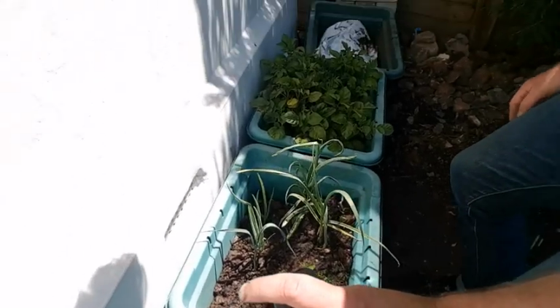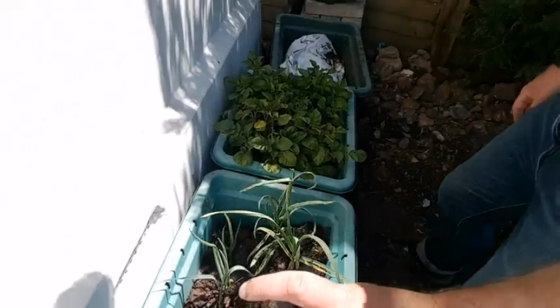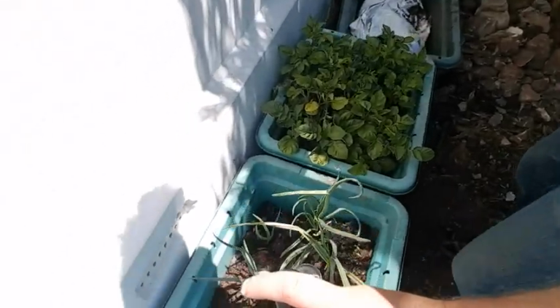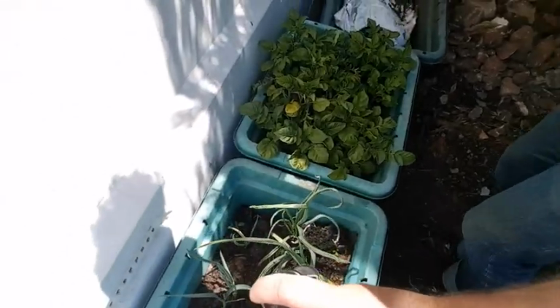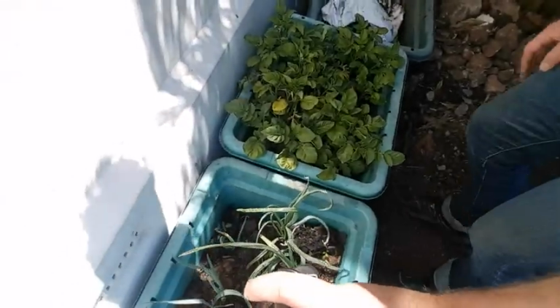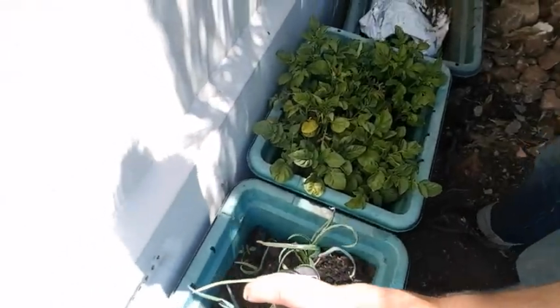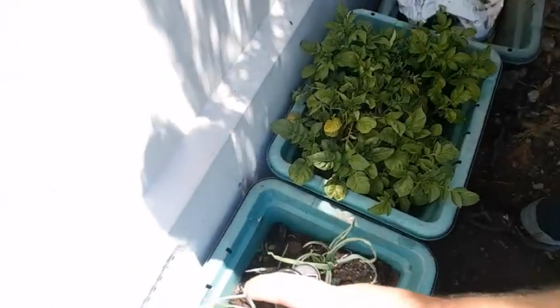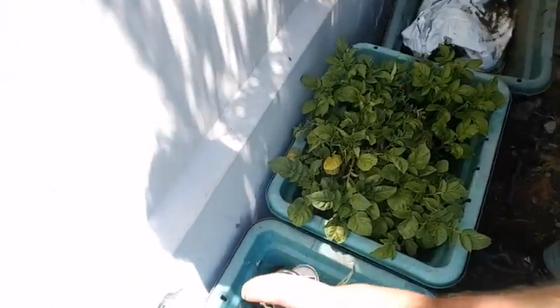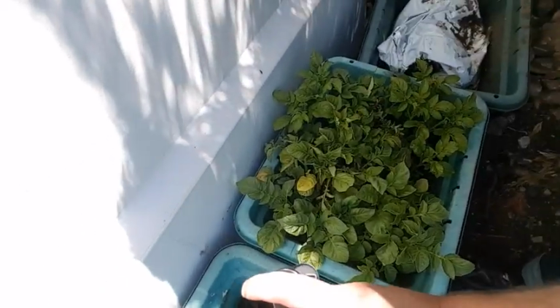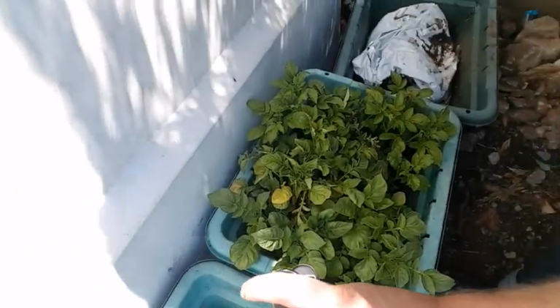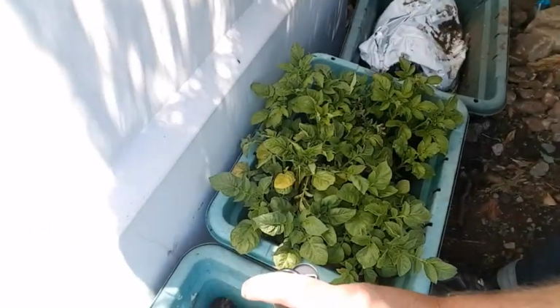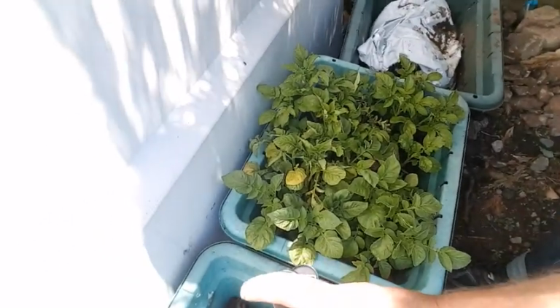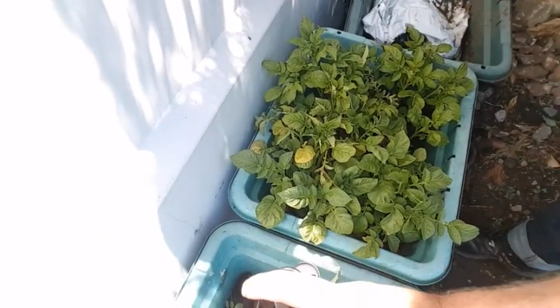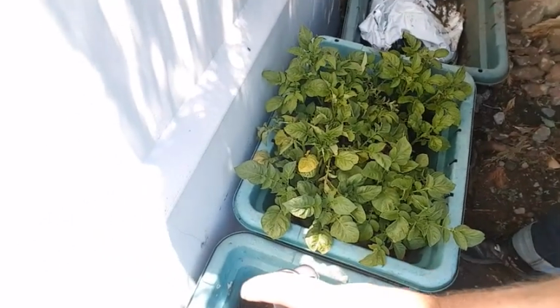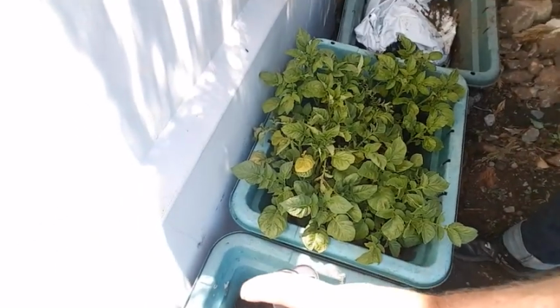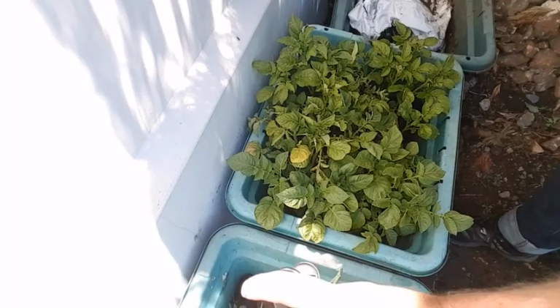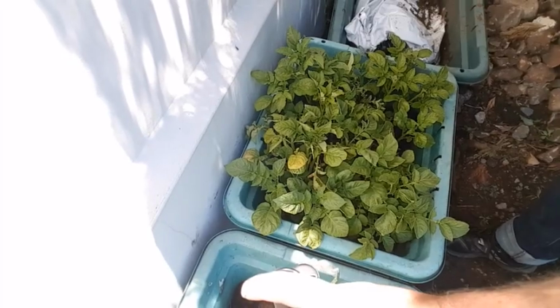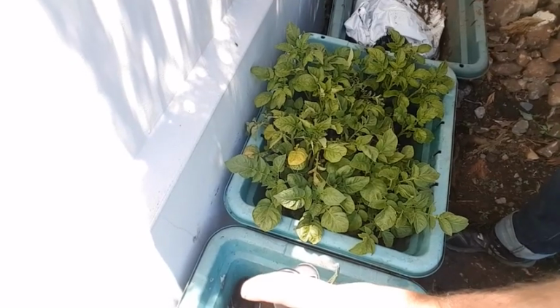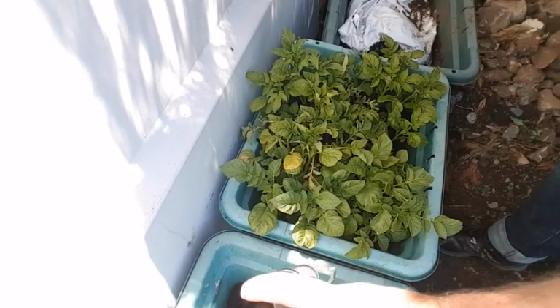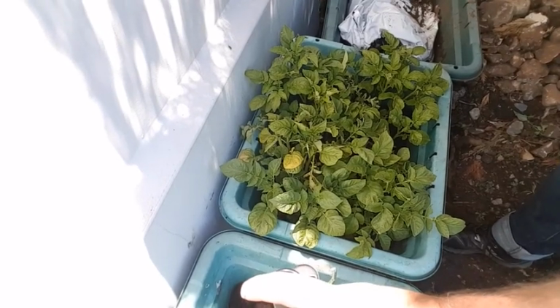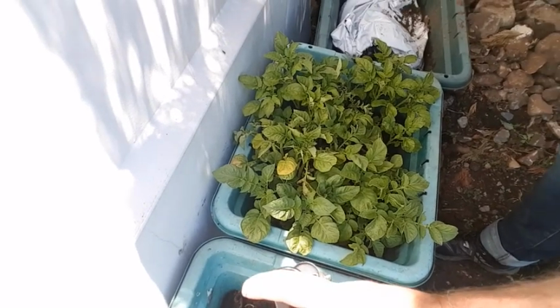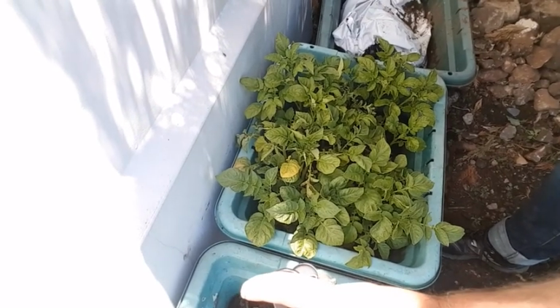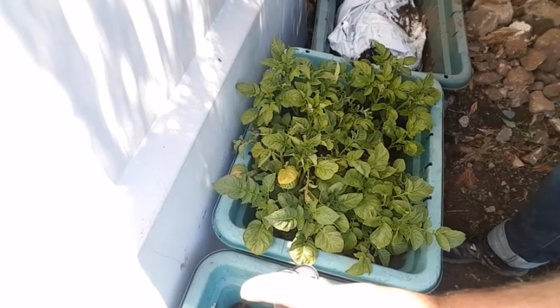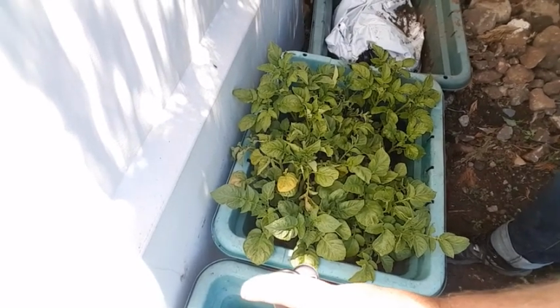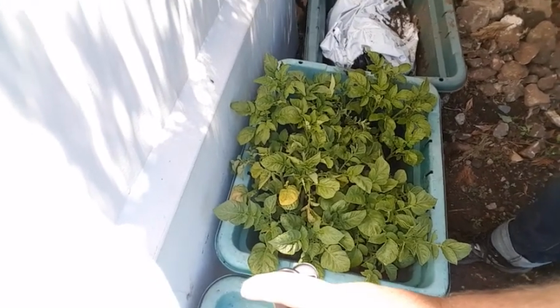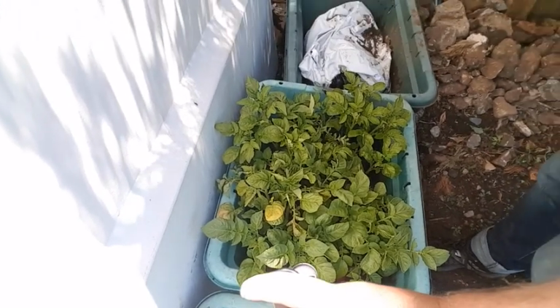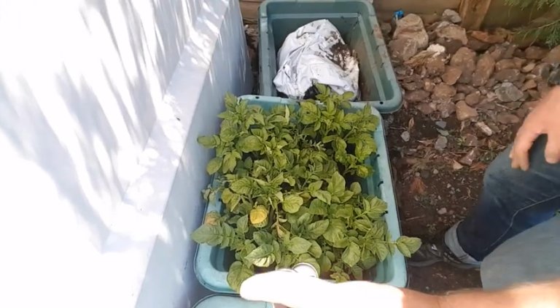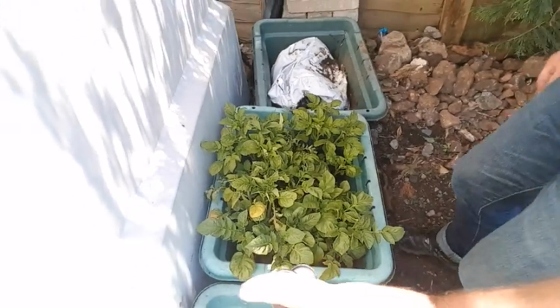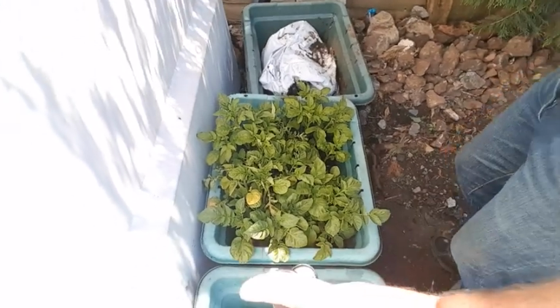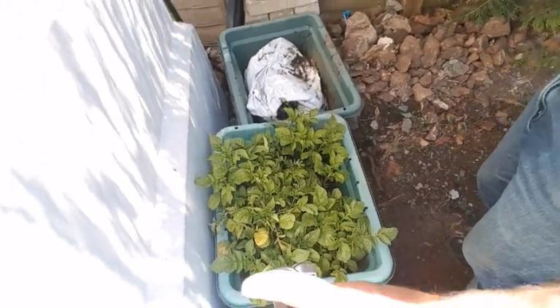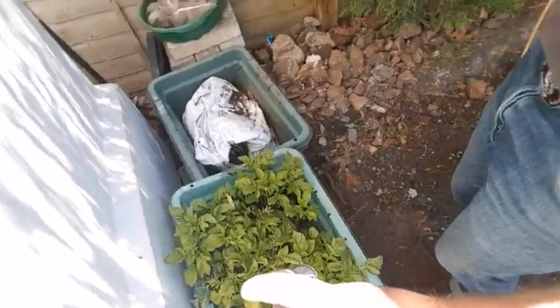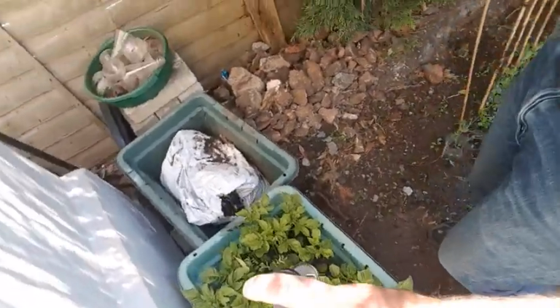And then this is more potatoes. I thought I'd just try some in a container and see how they went. They look a bit crowded to me — I'm sure I'll get some feedback on that if that's the case.